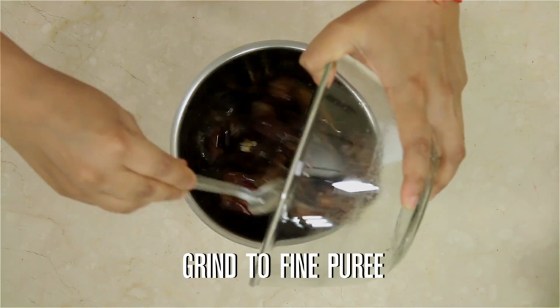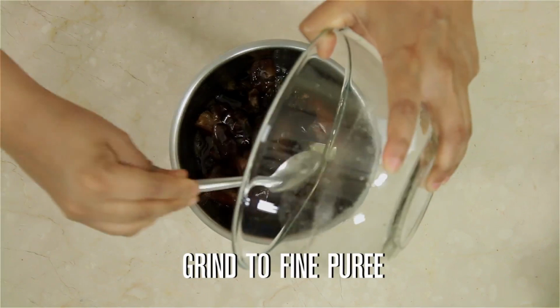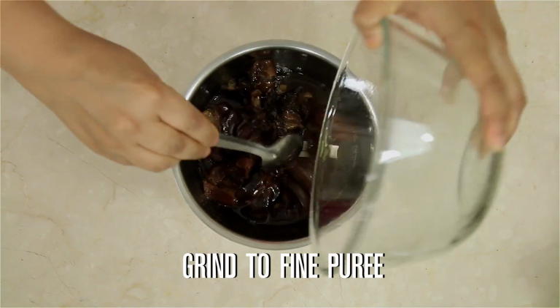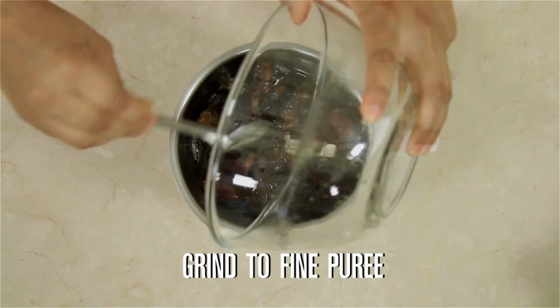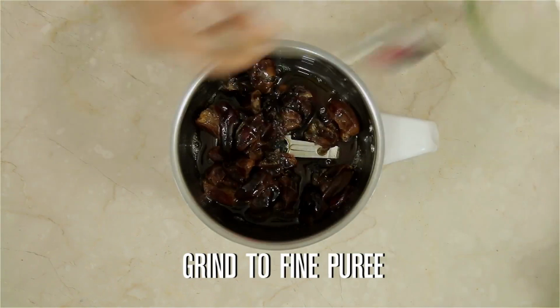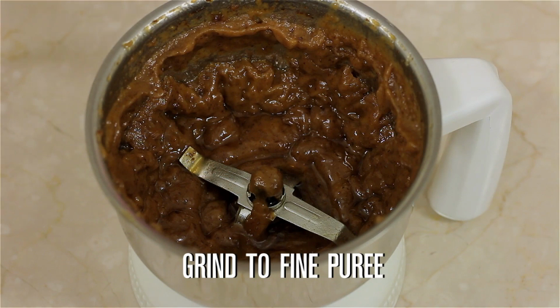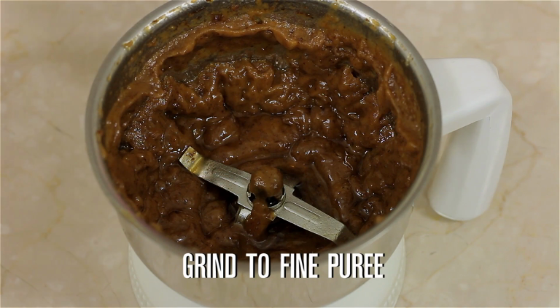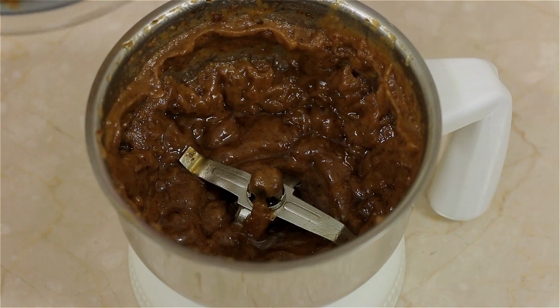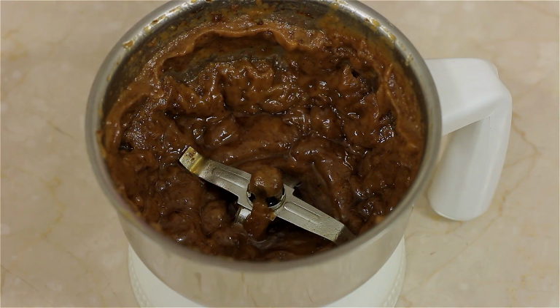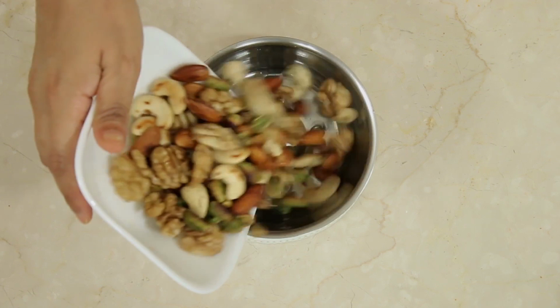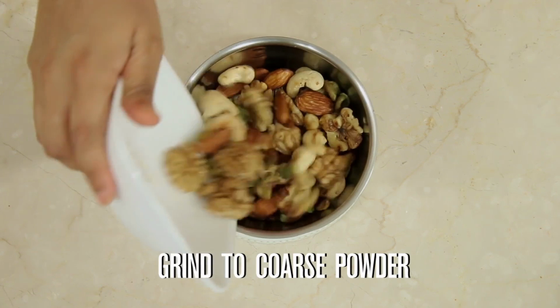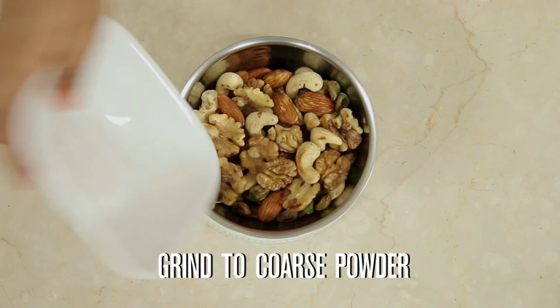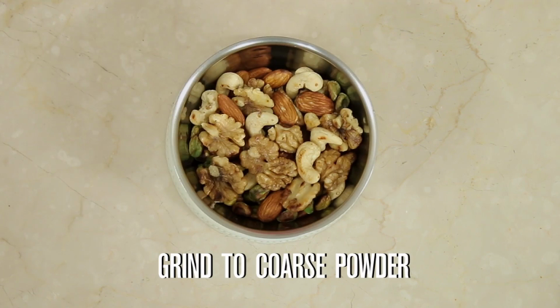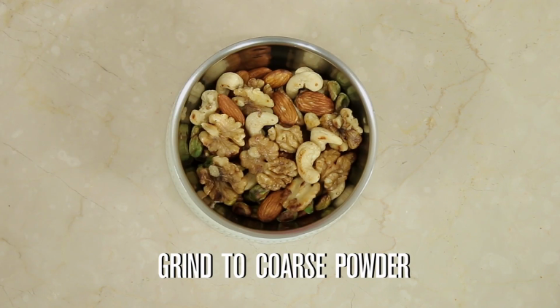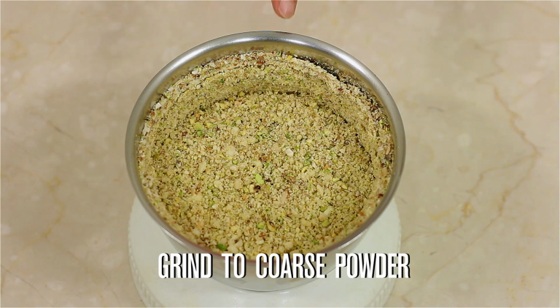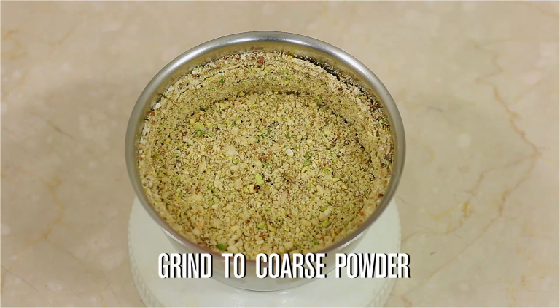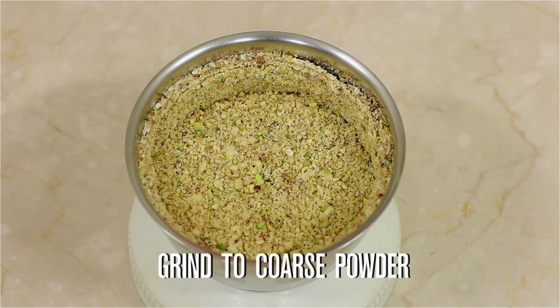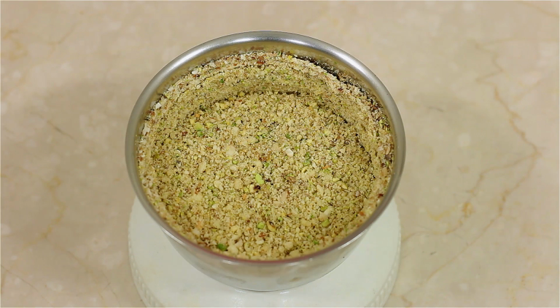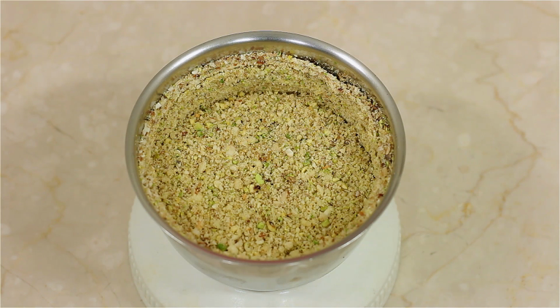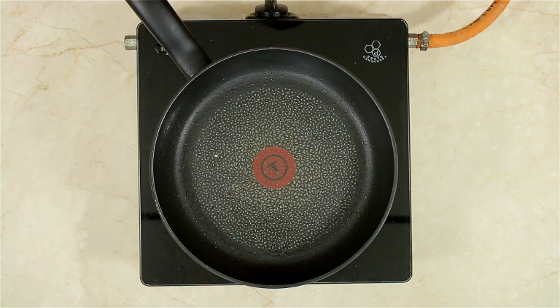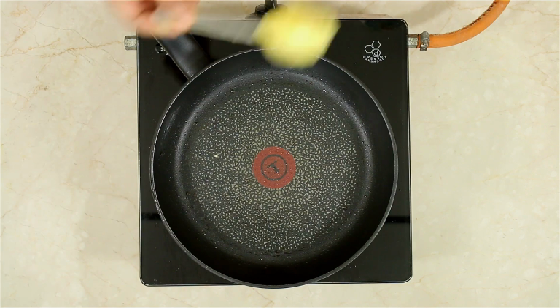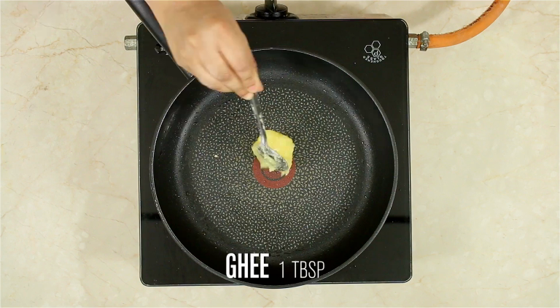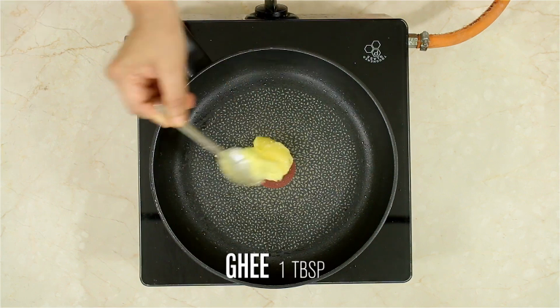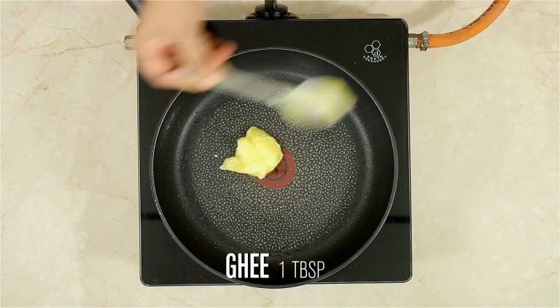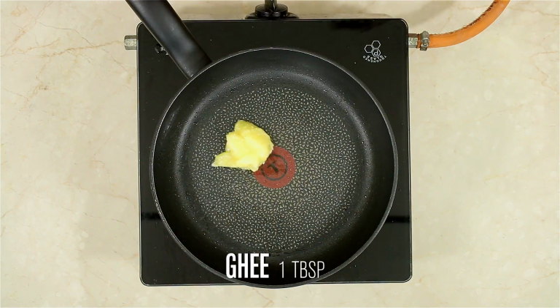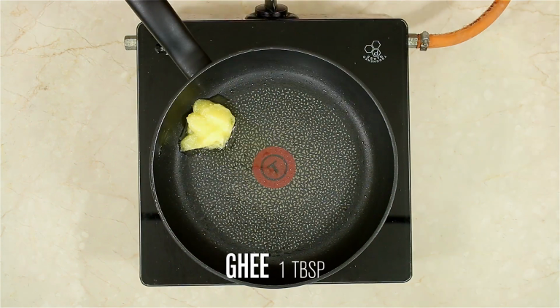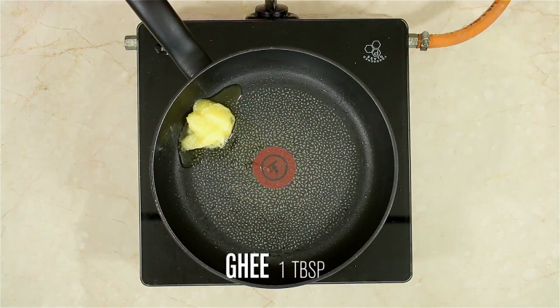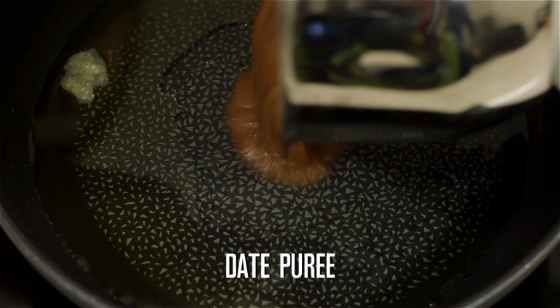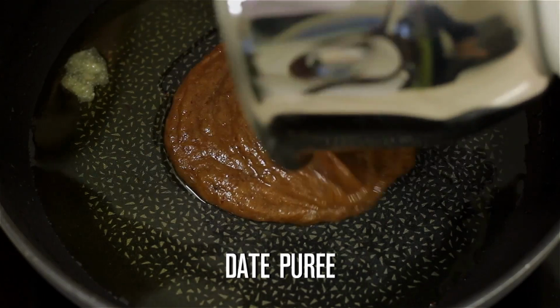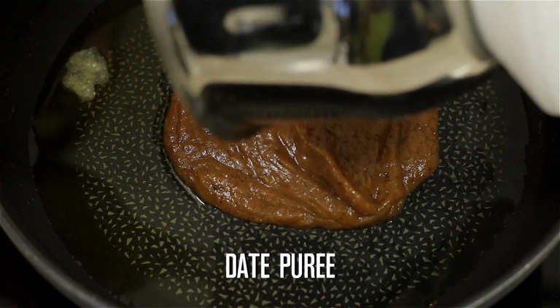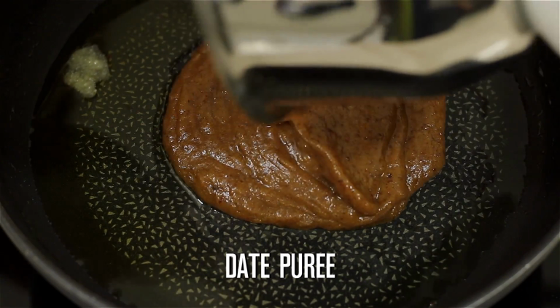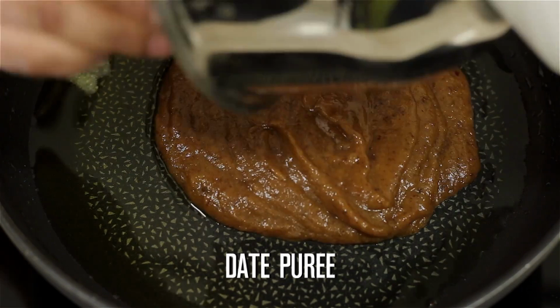Grind the soaked dates to a nice fine puree. Now grind the nuts to a nice coarse powder. To the same pan, add 1 tbsp of ghee, then pour the date puree into the pan.